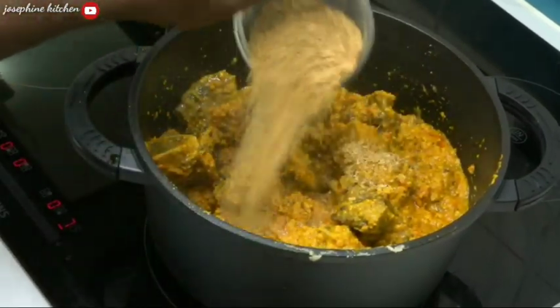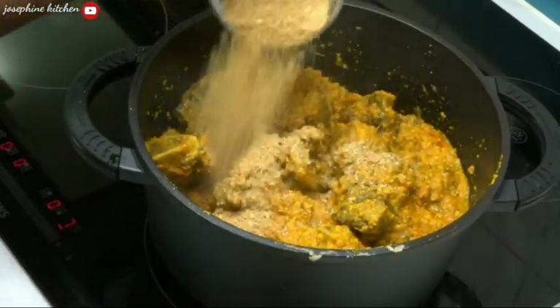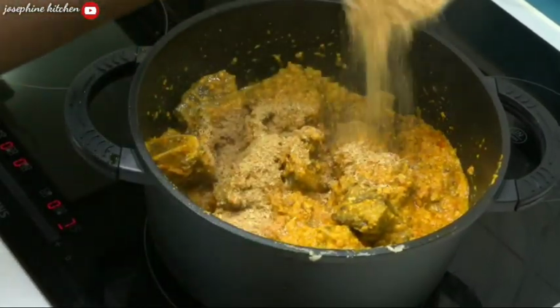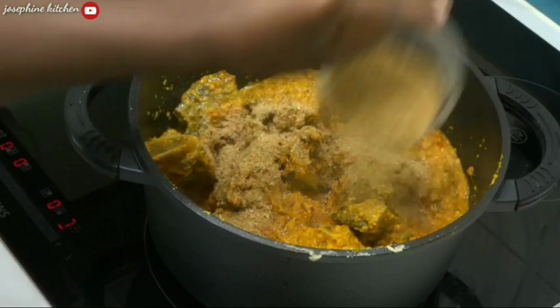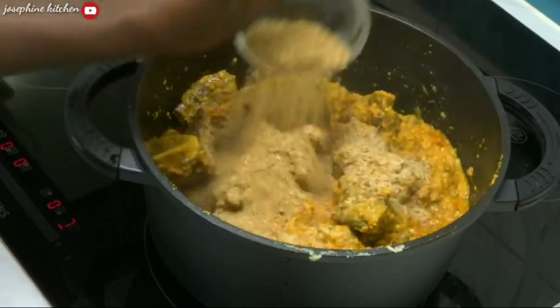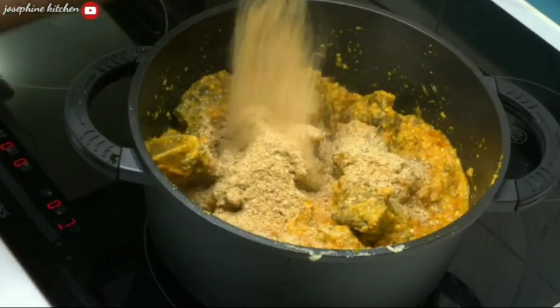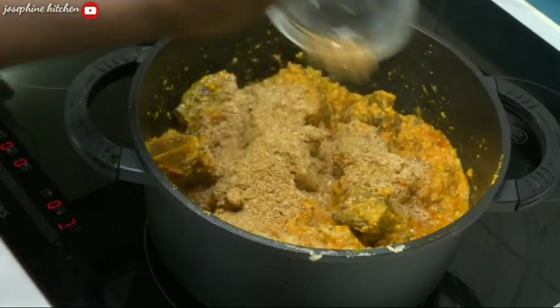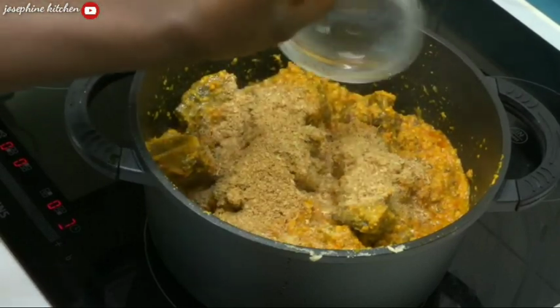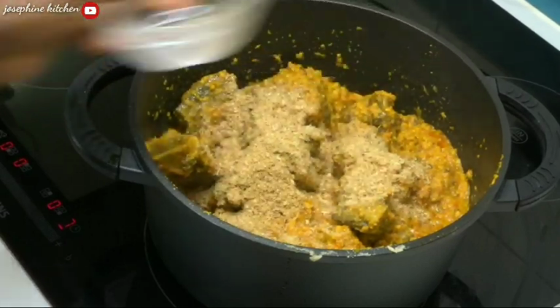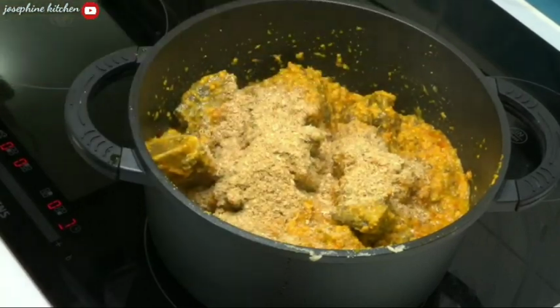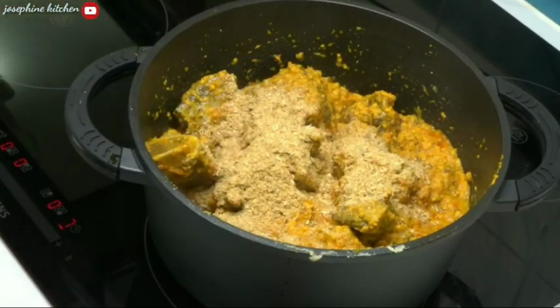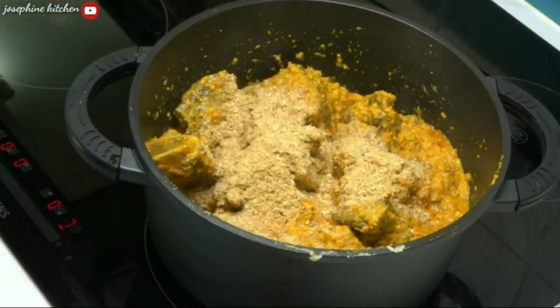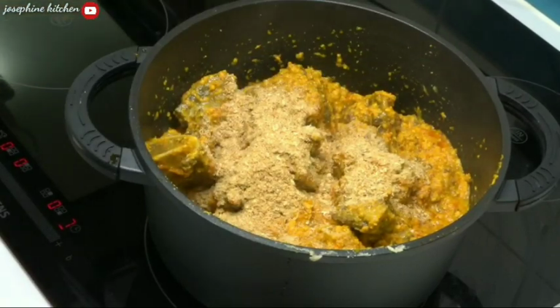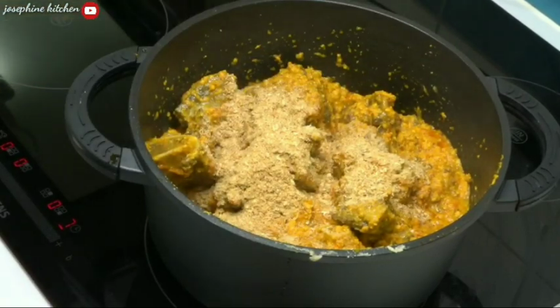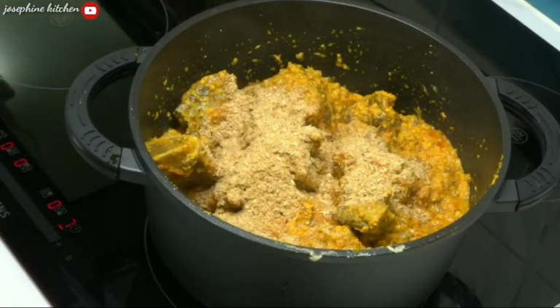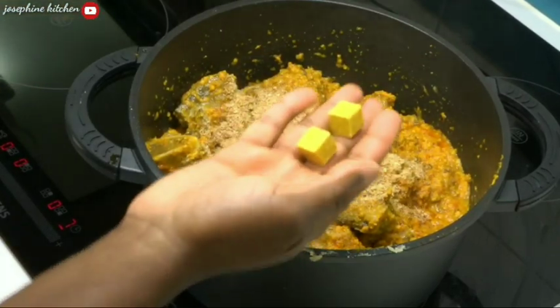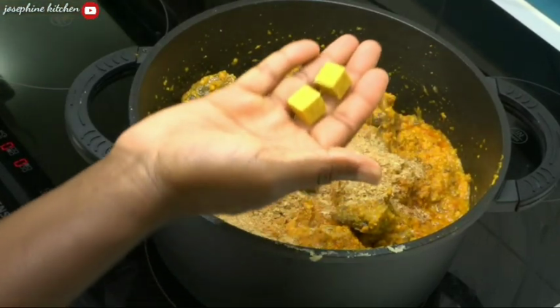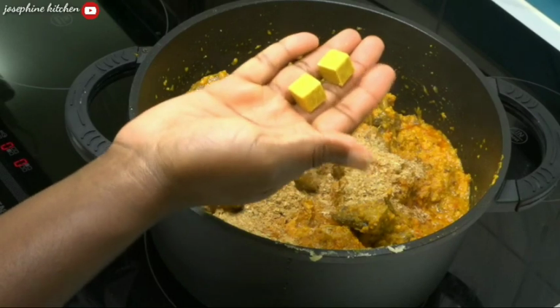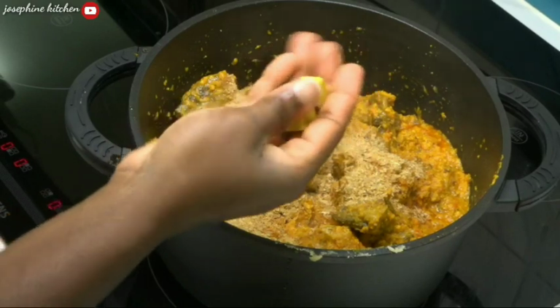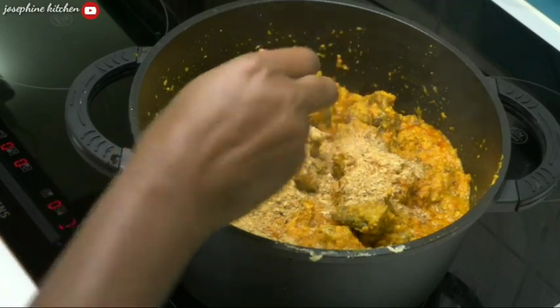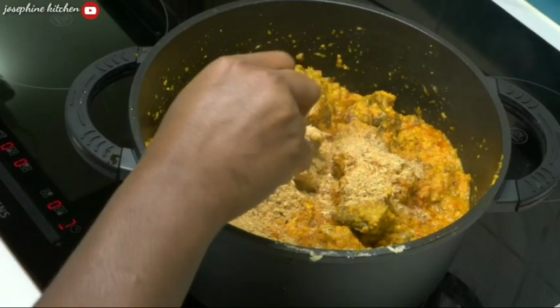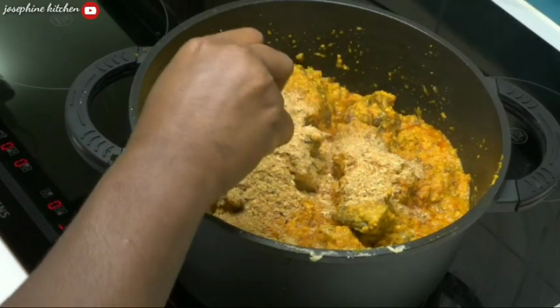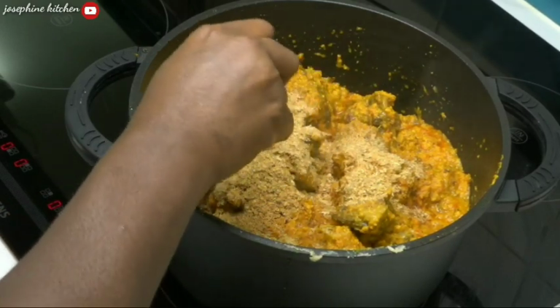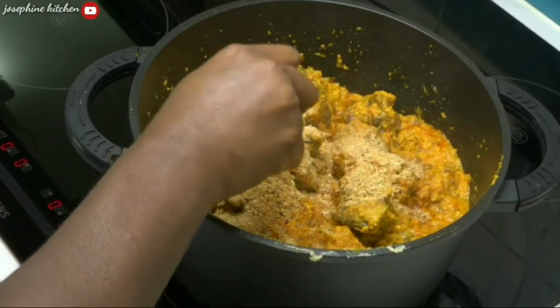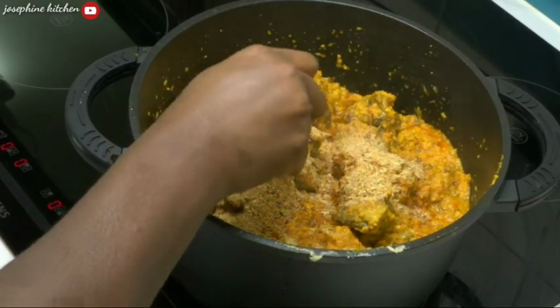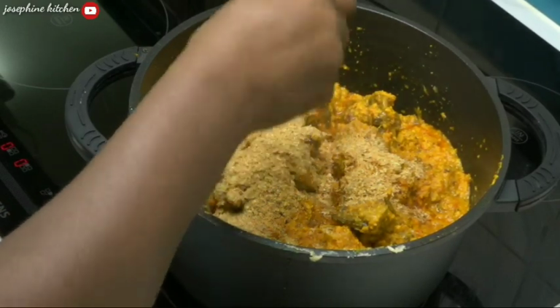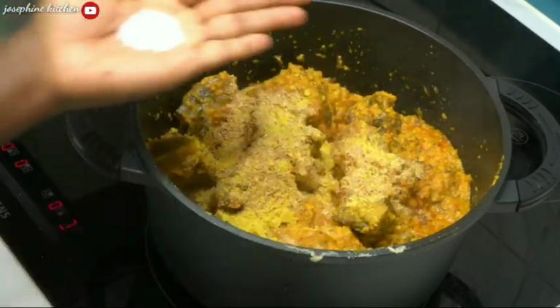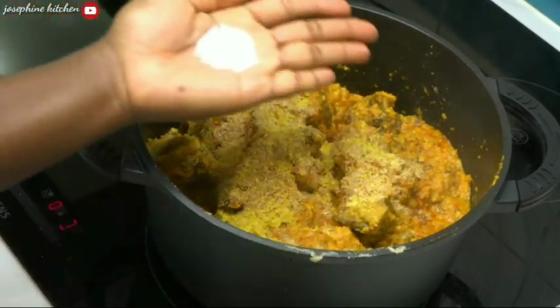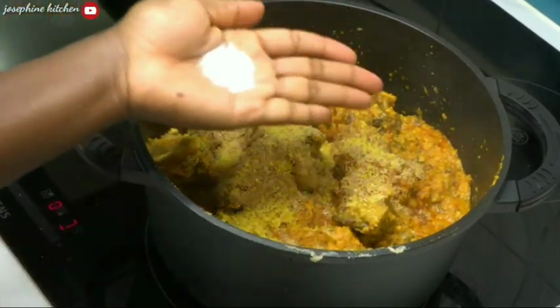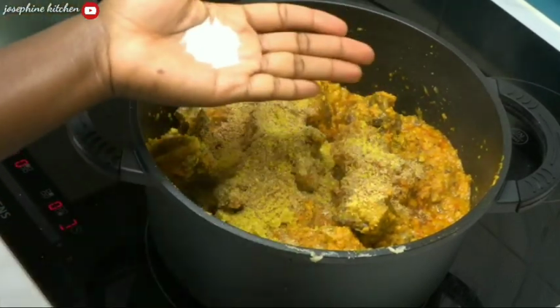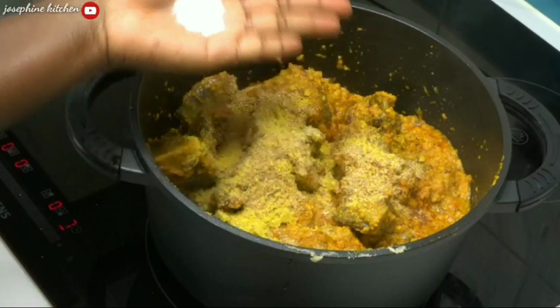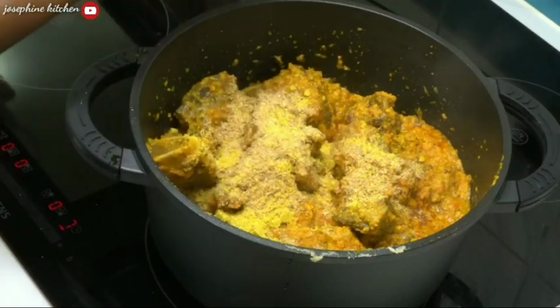Now I'll be adding my crayfish — I think this amount is good for this pot of soup. I'll also add some seasoning cube, breaking it in.